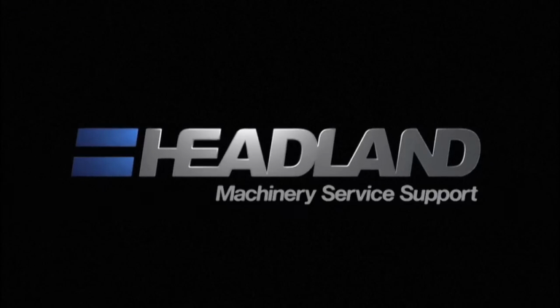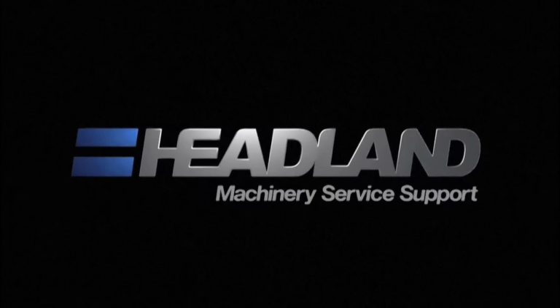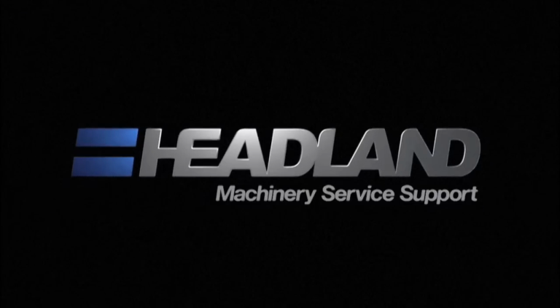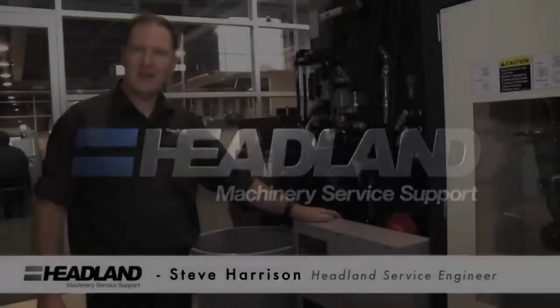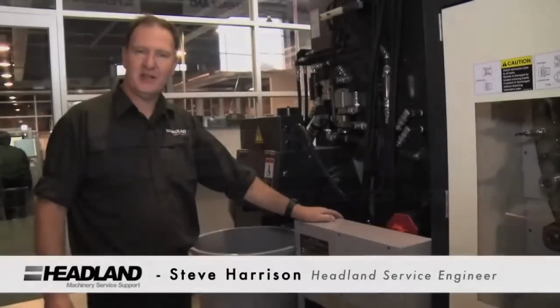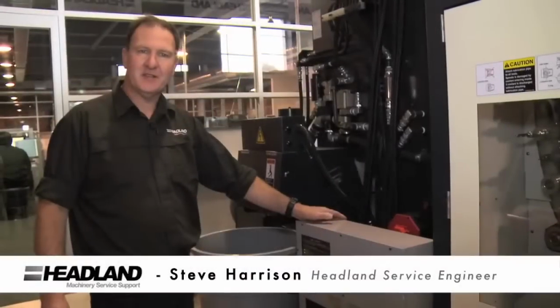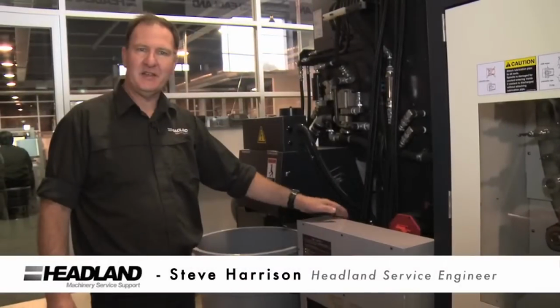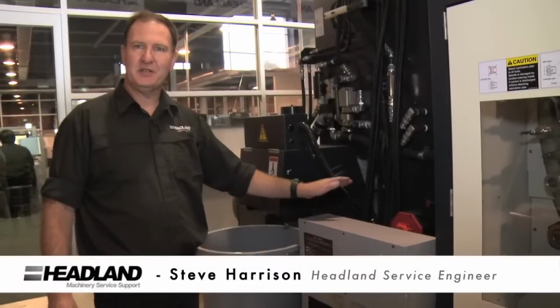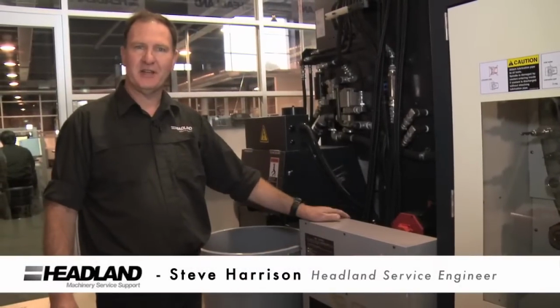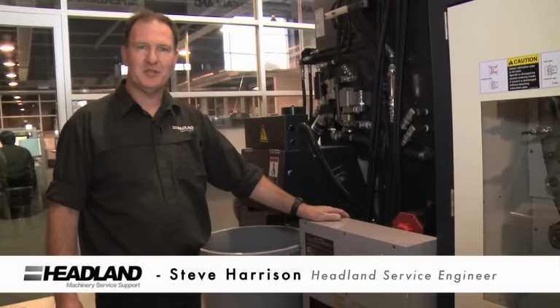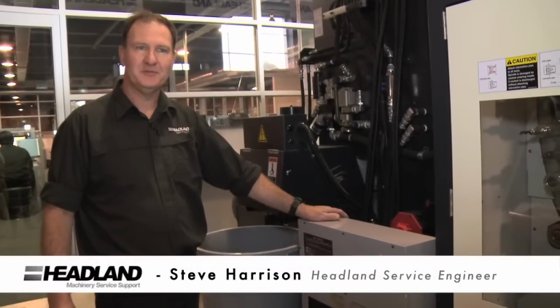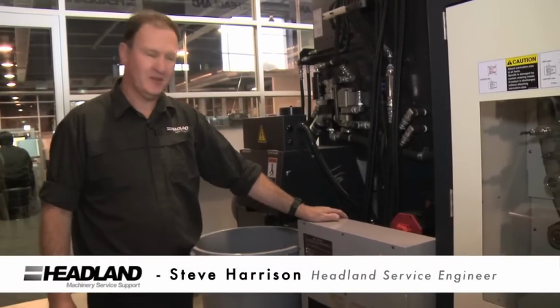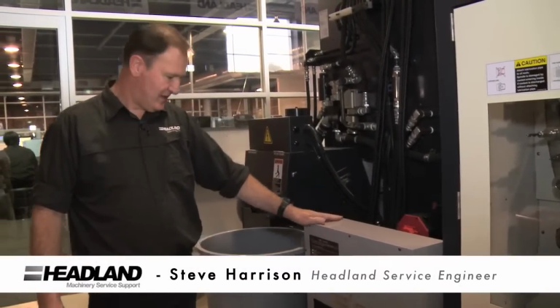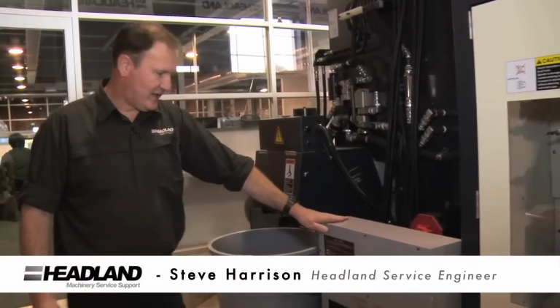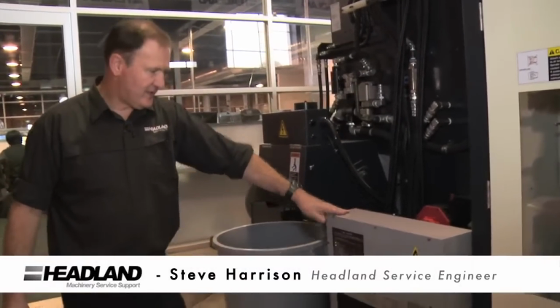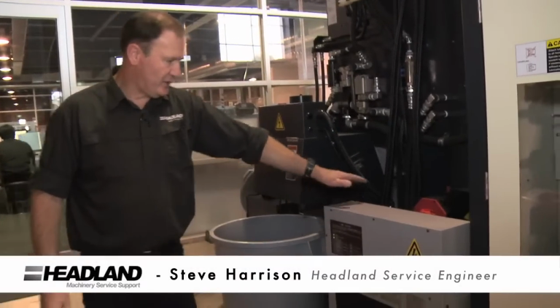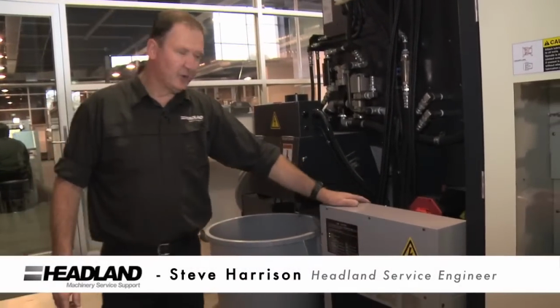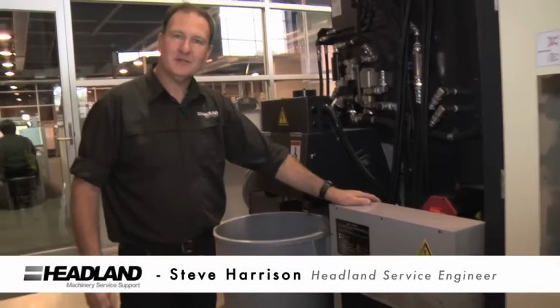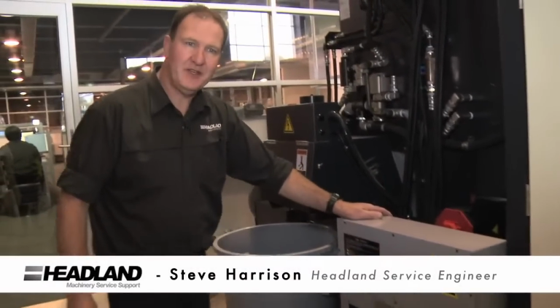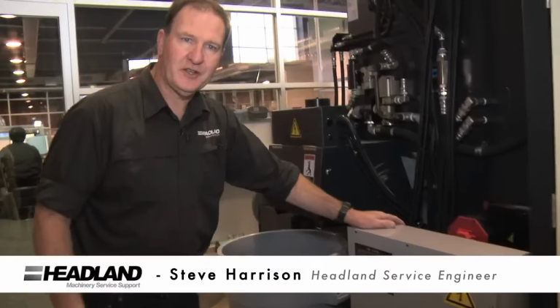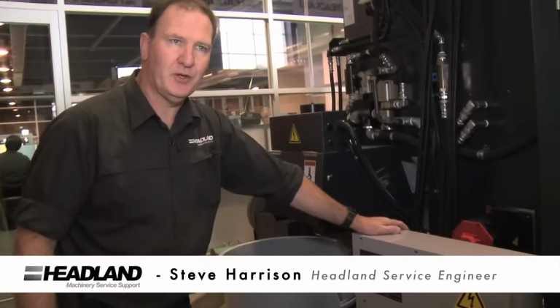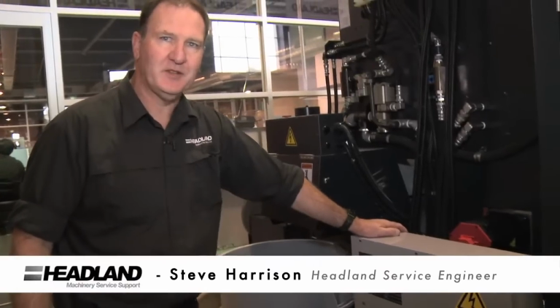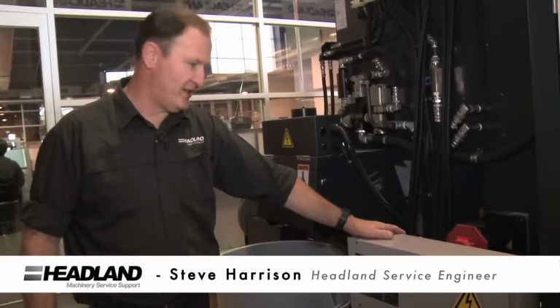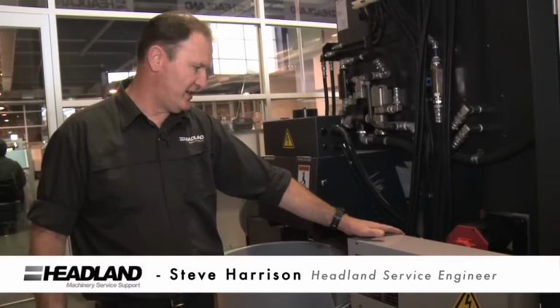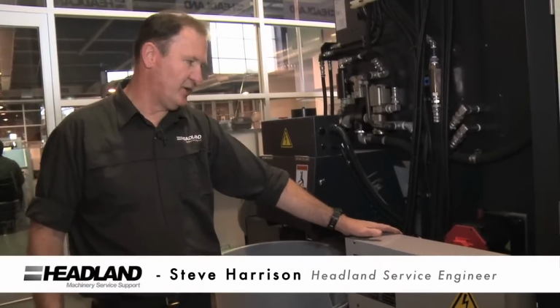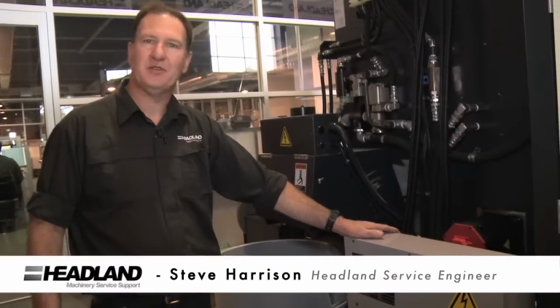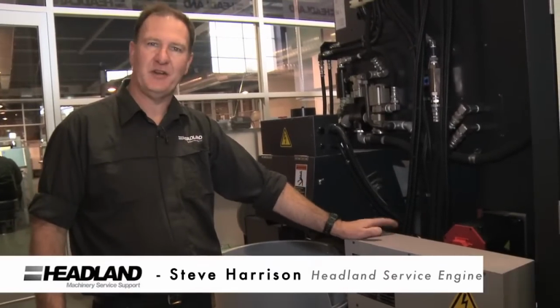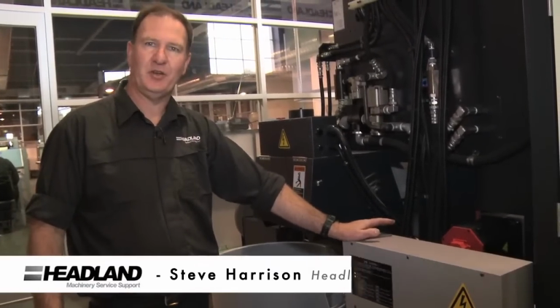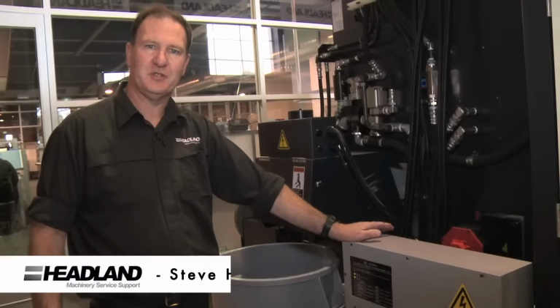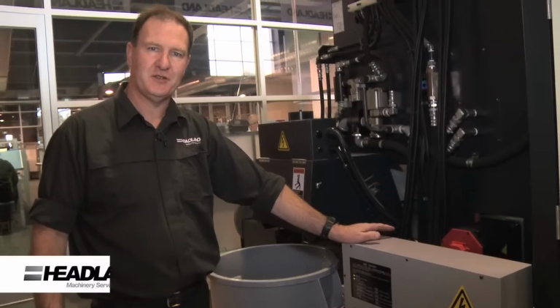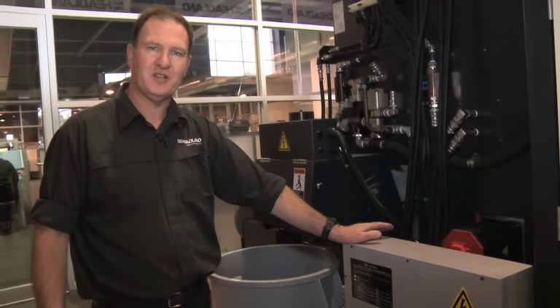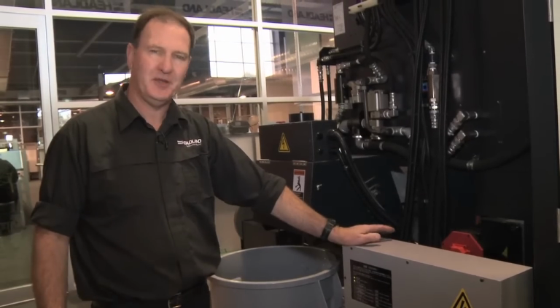Hi, I'm Steve. Today we're looking at some maintenance issues on this Makino machine. This is the oil cooler. We need to look at the oil cooler because the oil temperature is very important on these machines with the high-speed spindle.